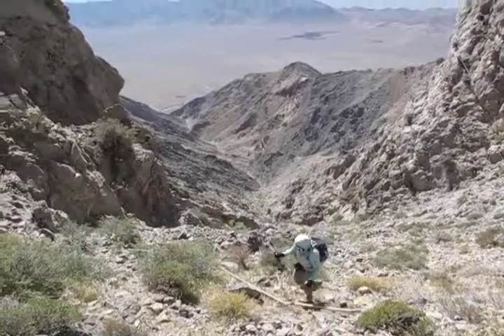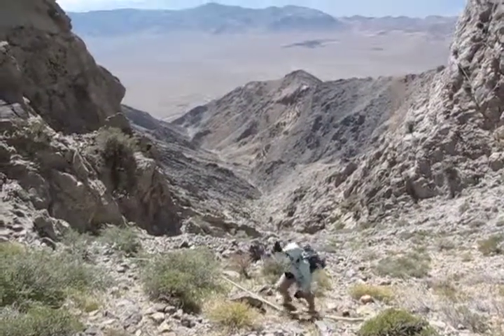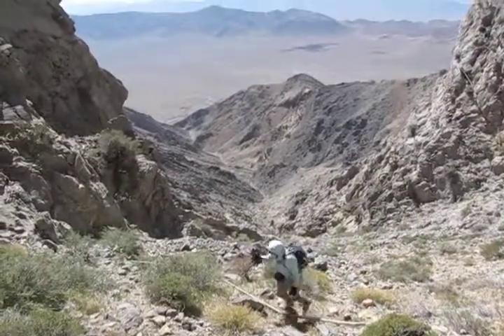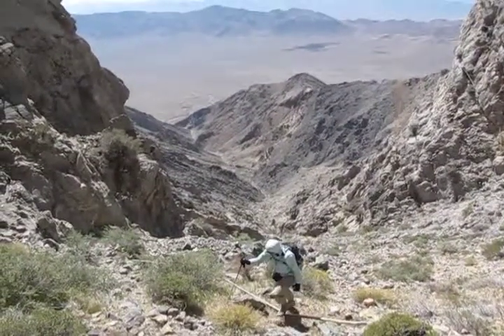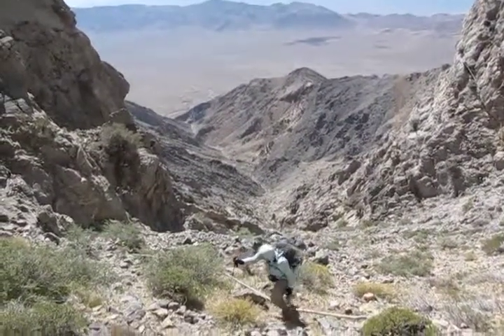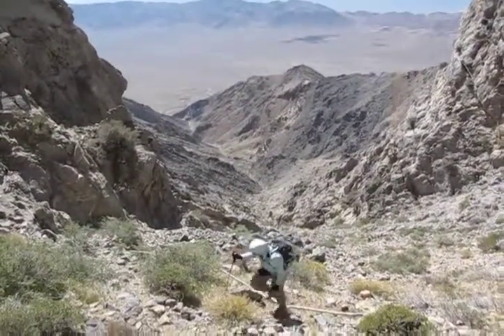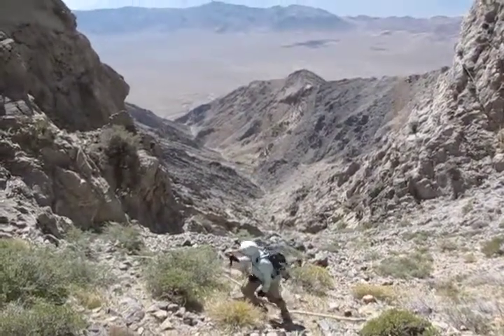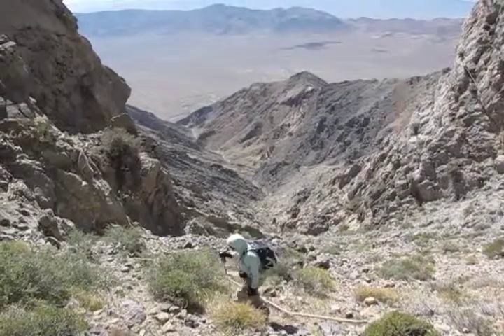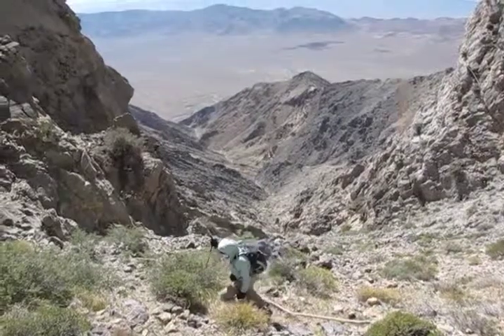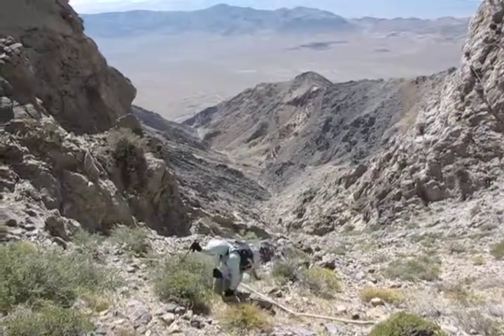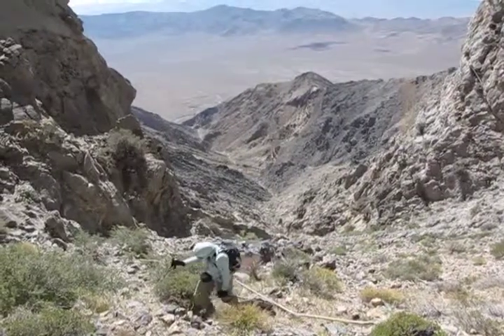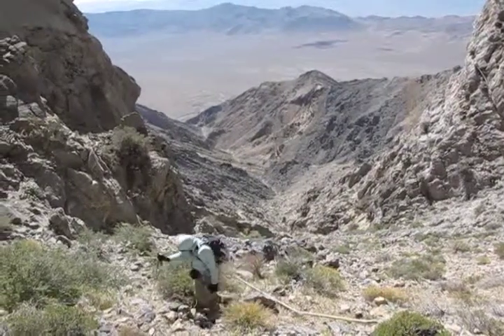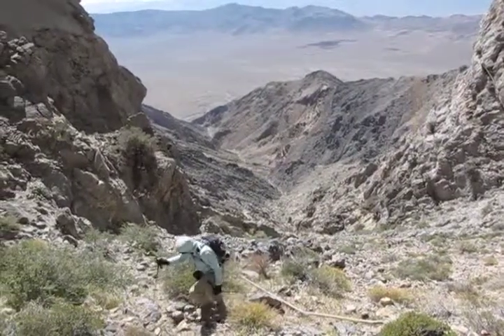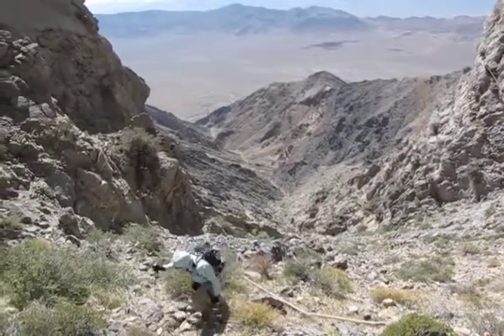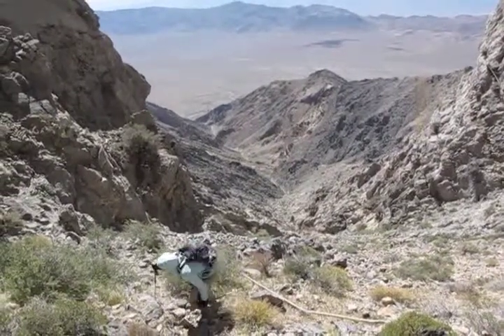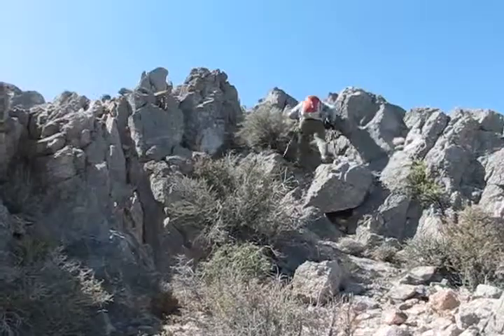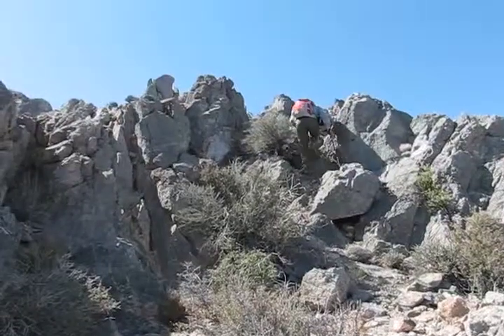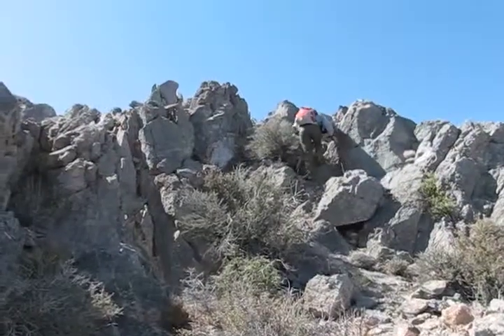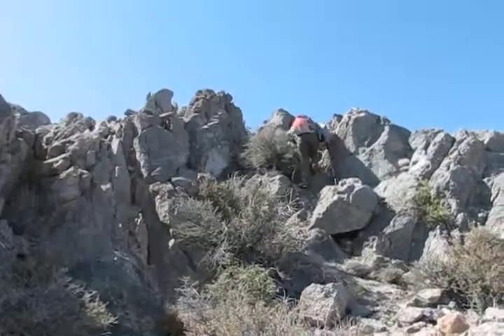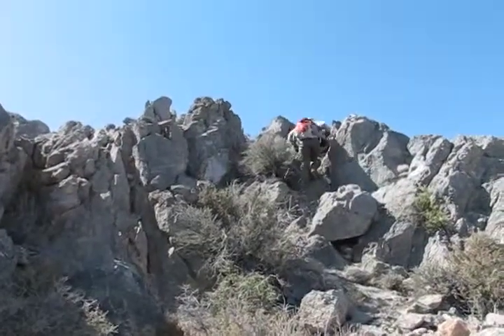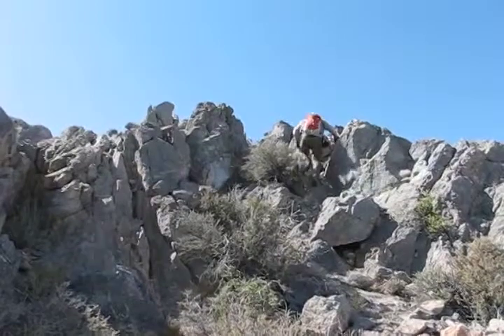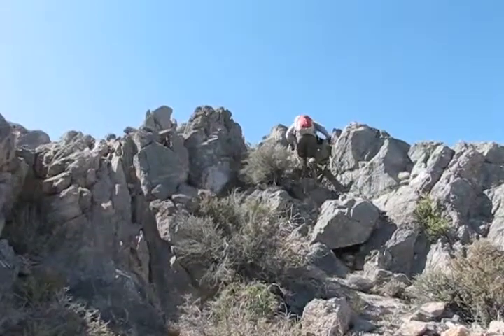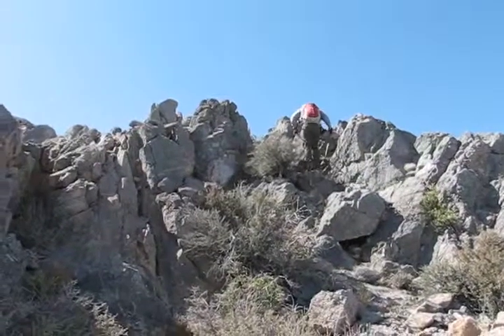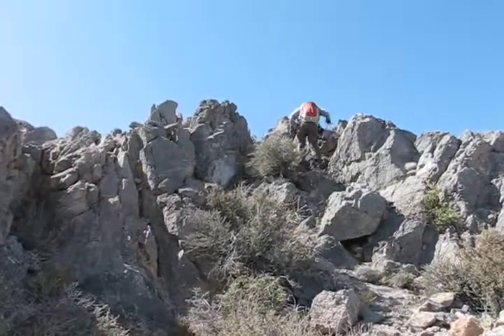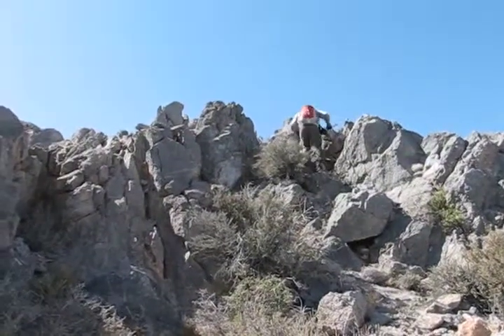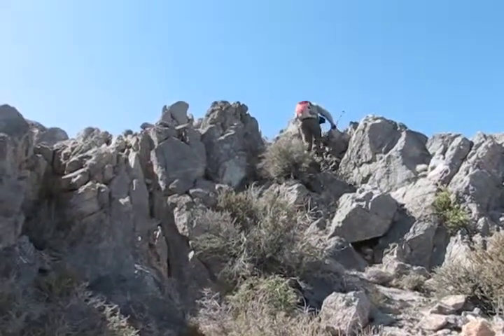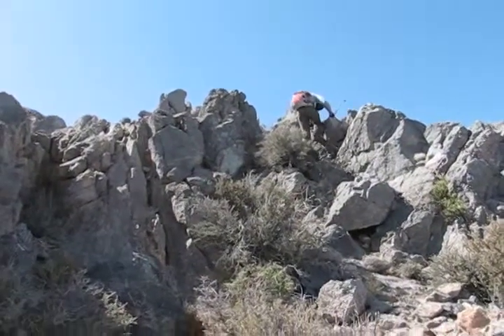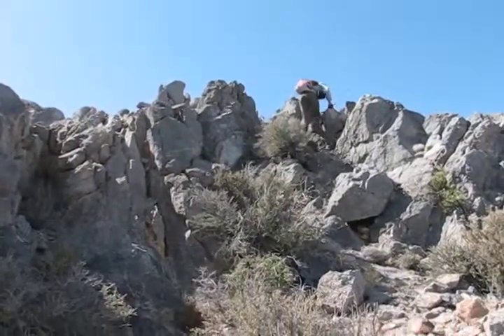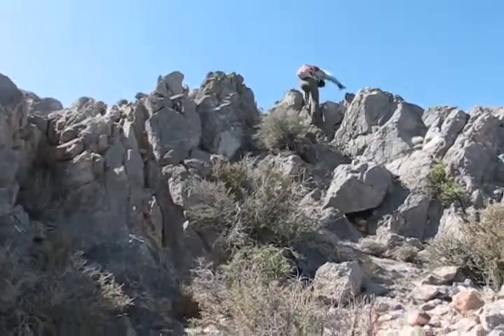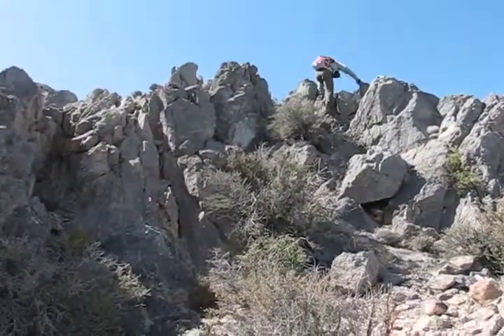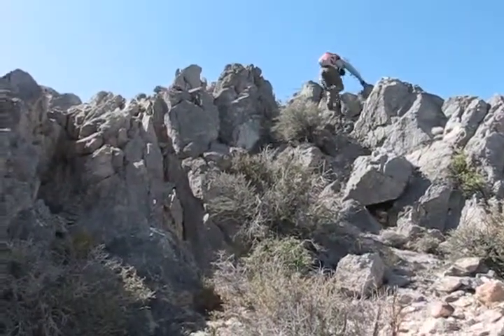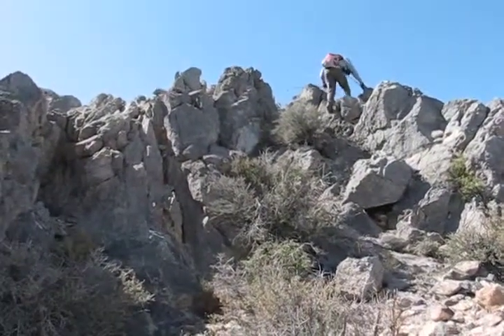Behind us the drainage we hiked up stretches out. We've made it to the summit ridge. There'll be little climbing now as we make our way to the top of Pahrump Peak.